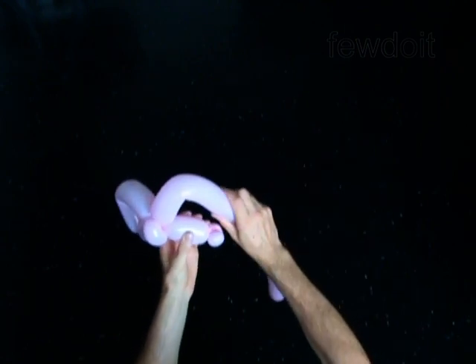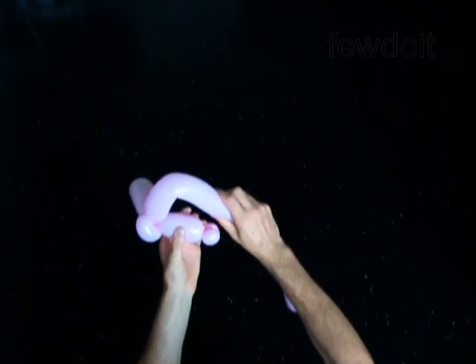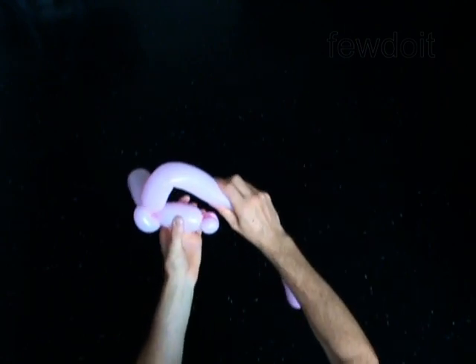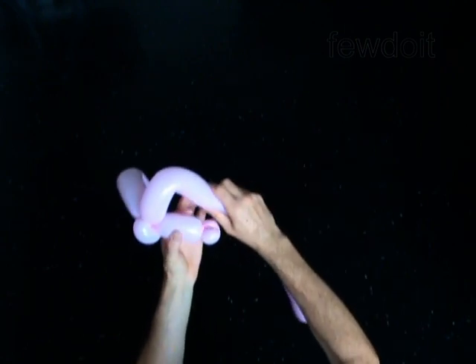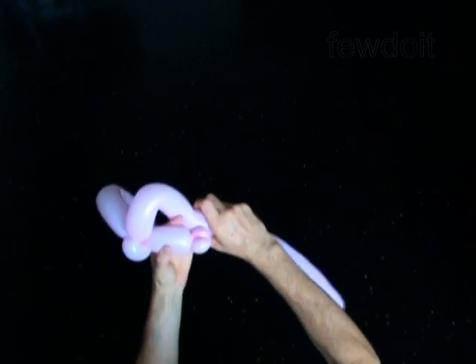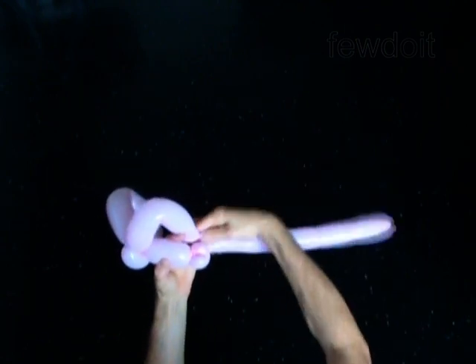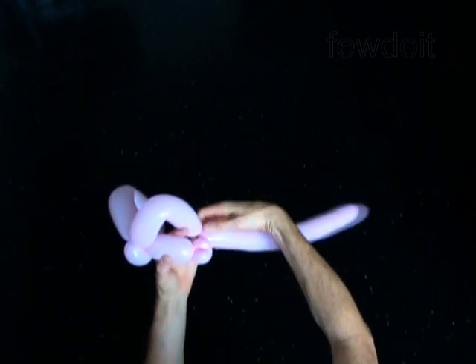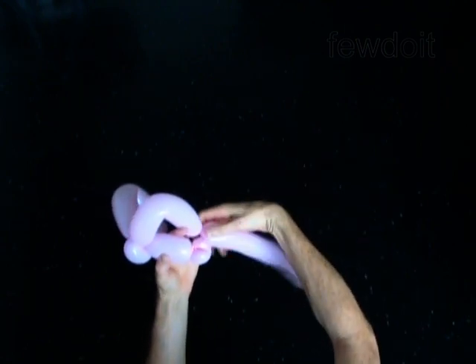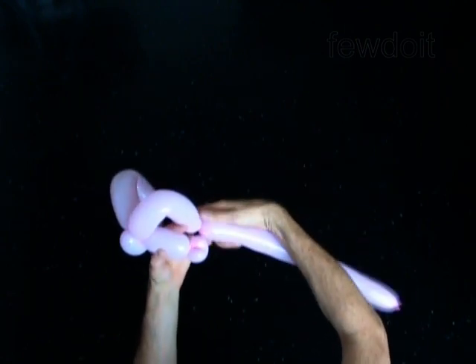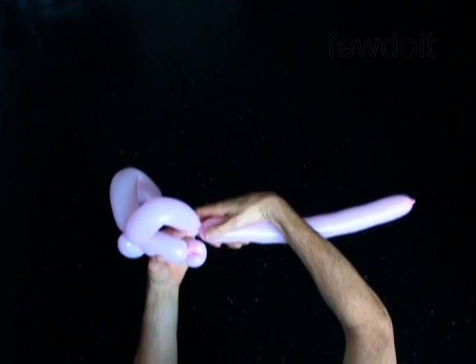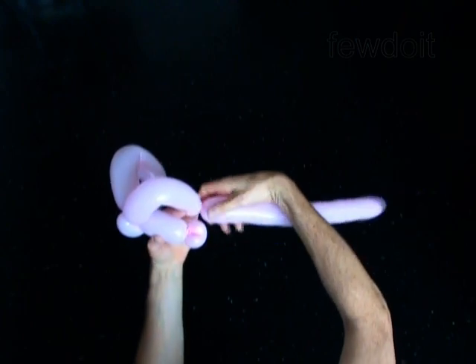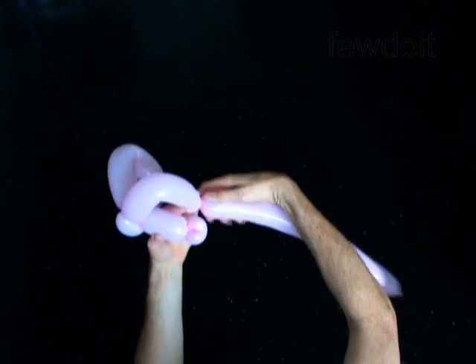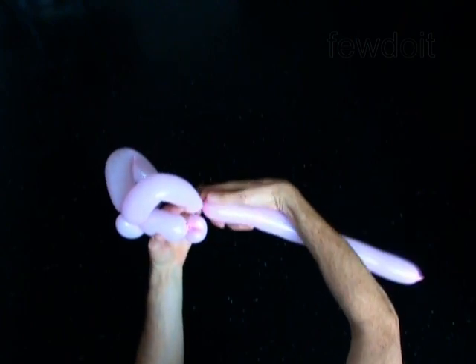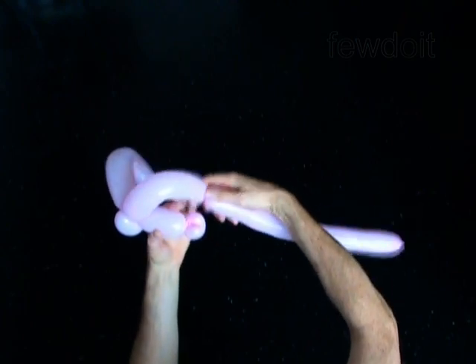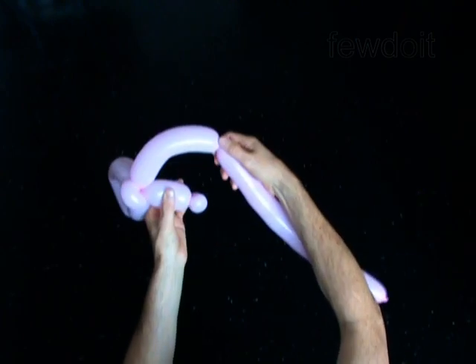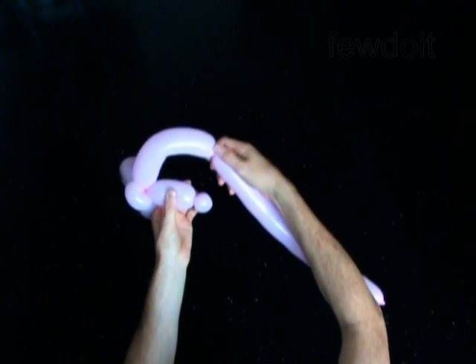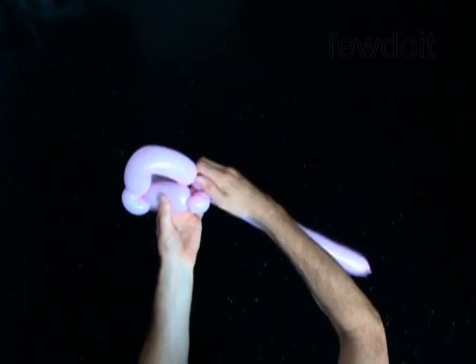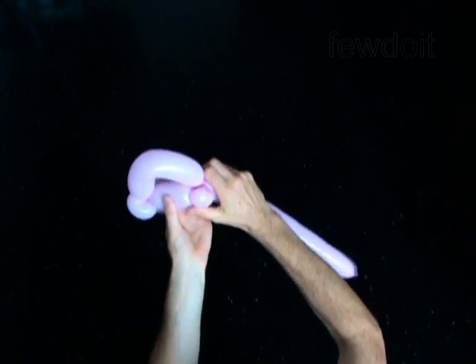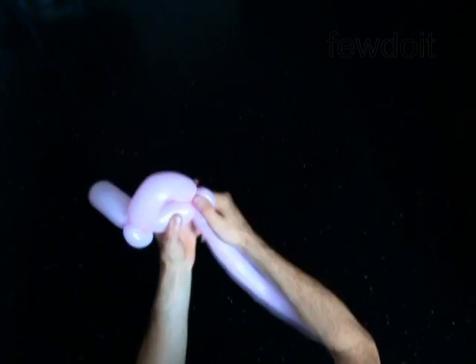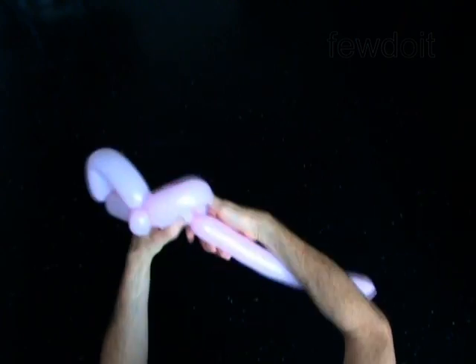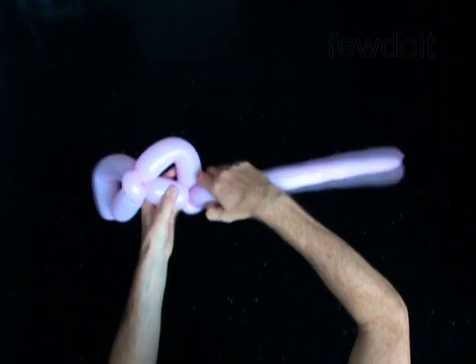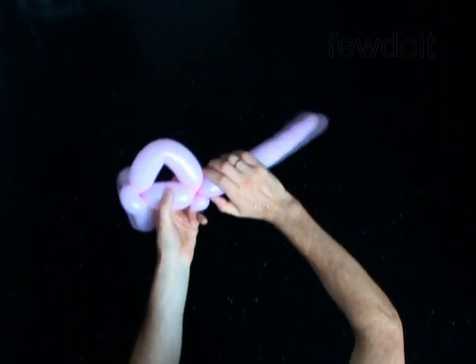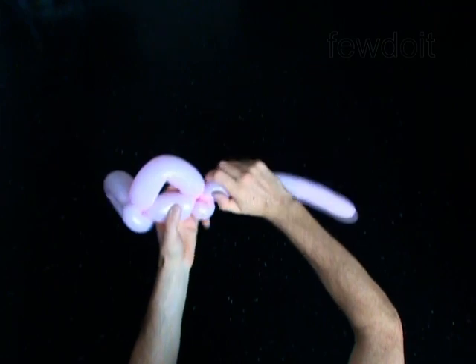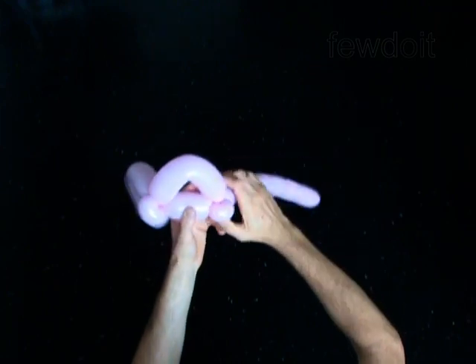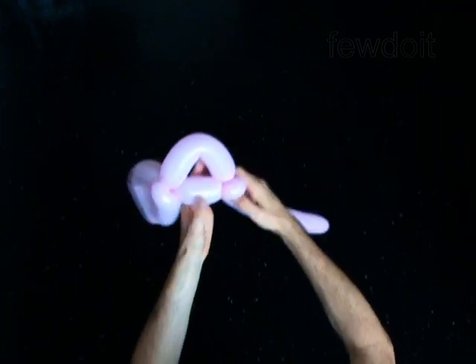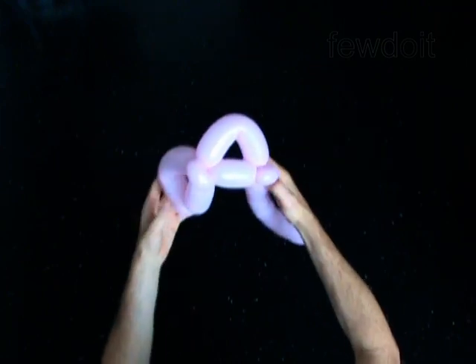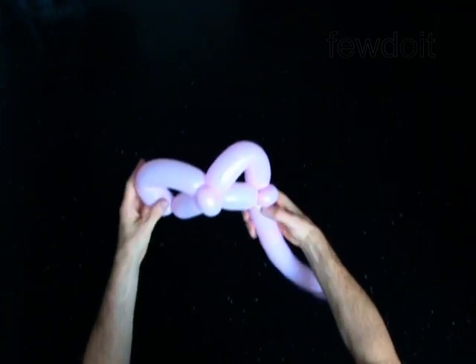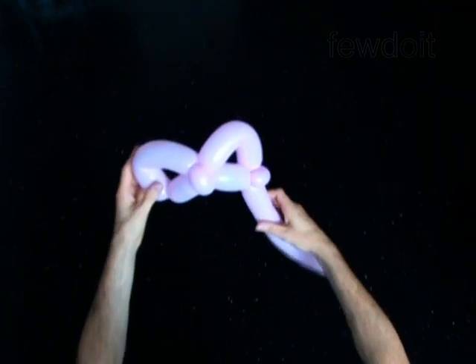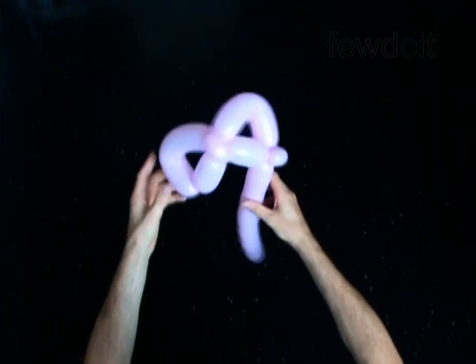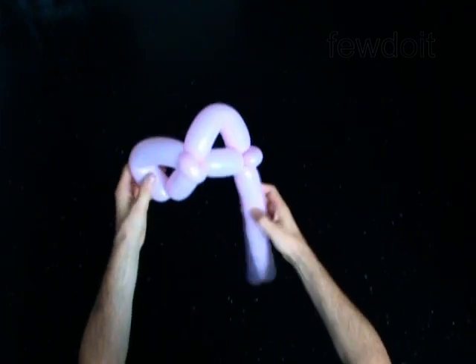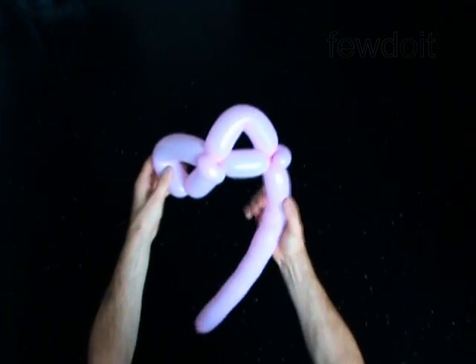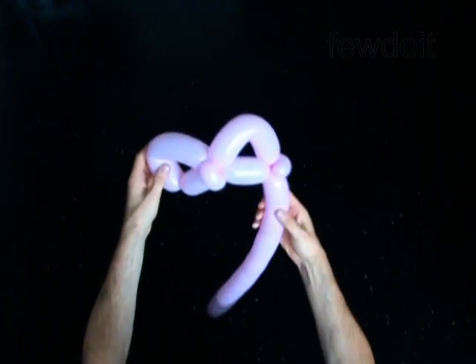Twist the sixth 6-inch bubble. Lock the free end of the sixth bubble around the first bubble. You have made the second ear.